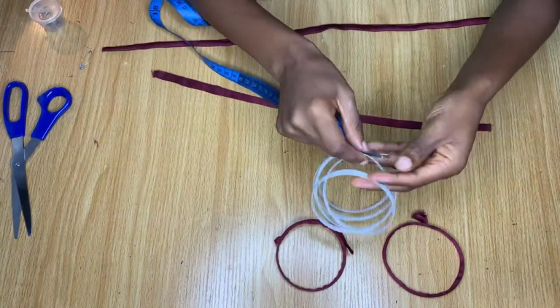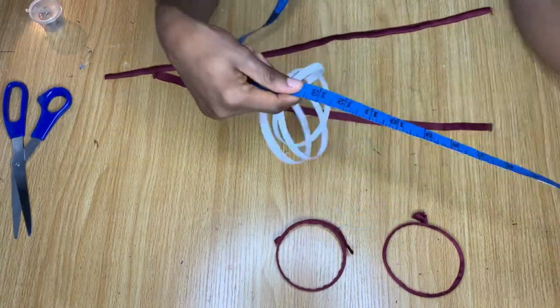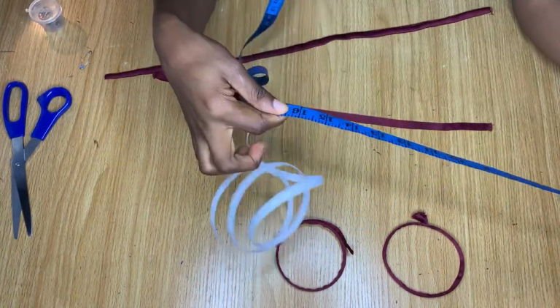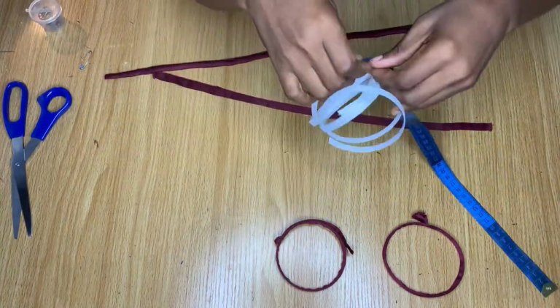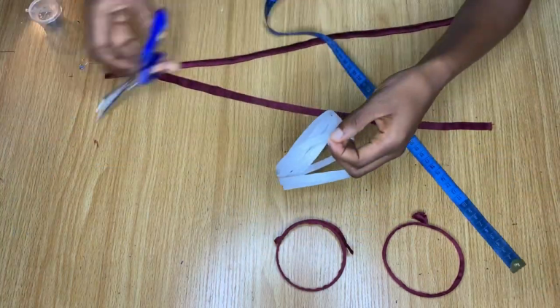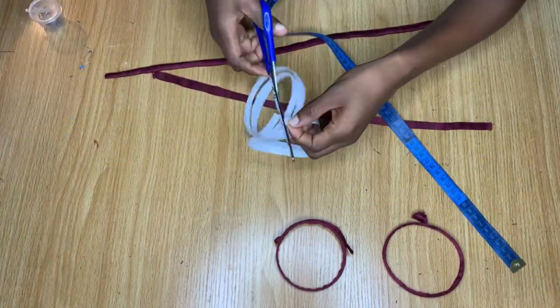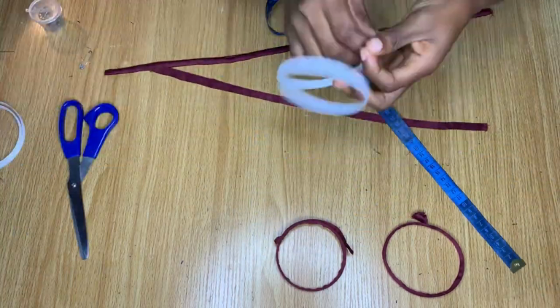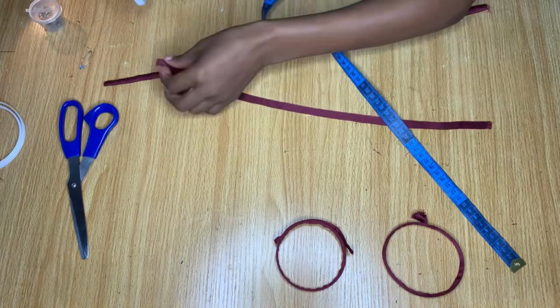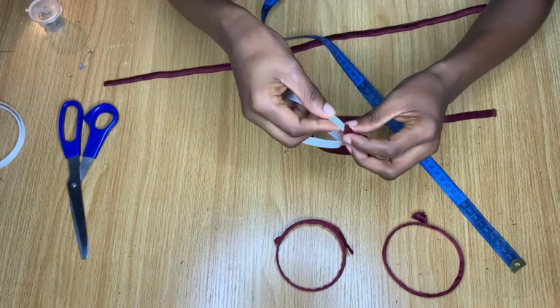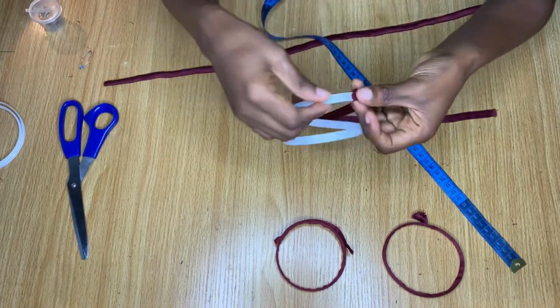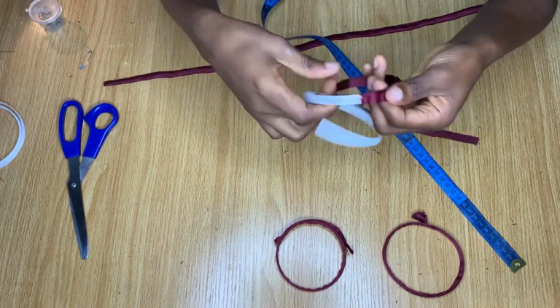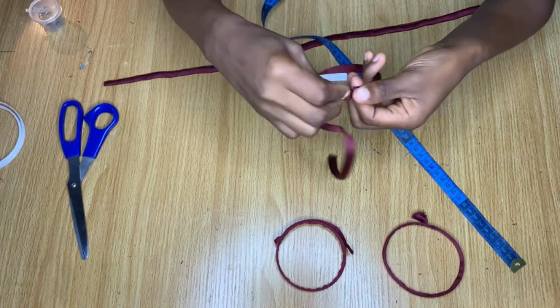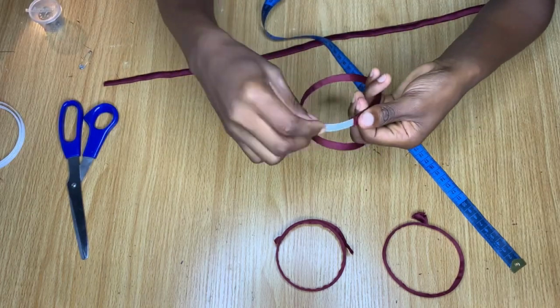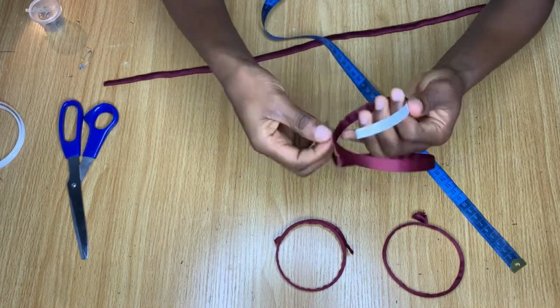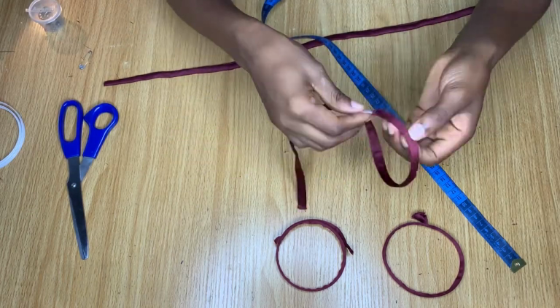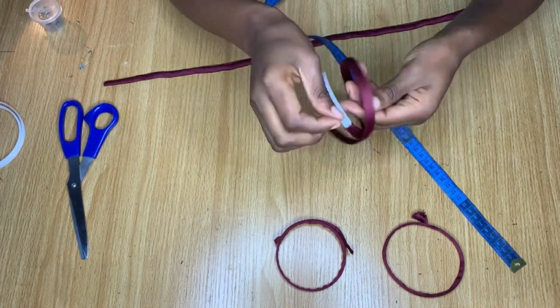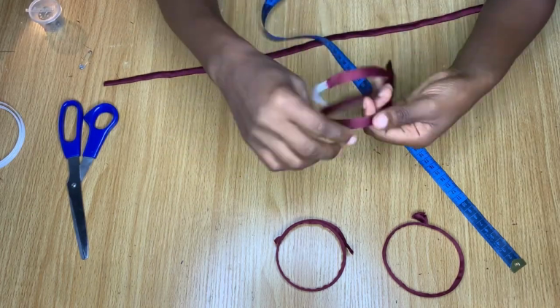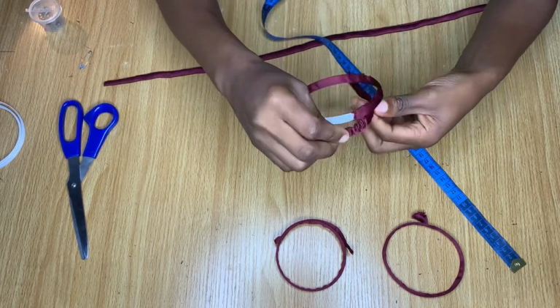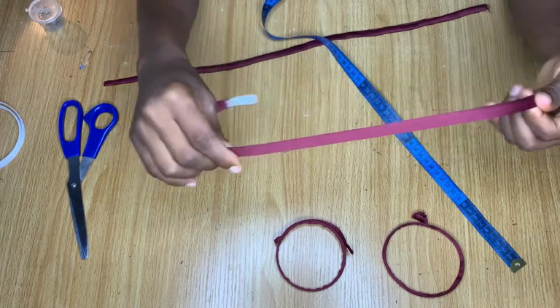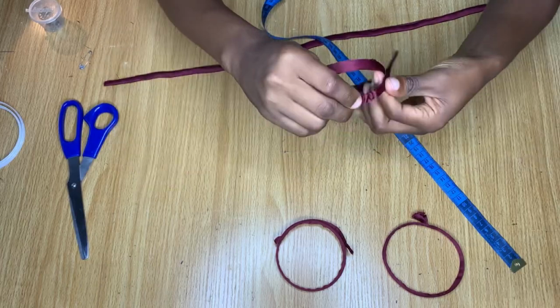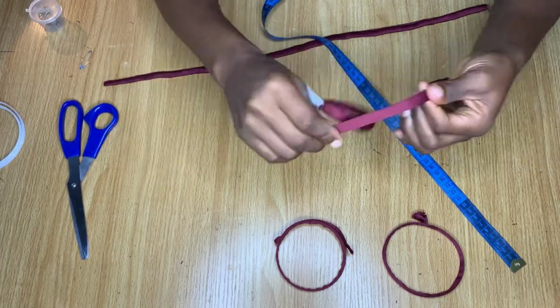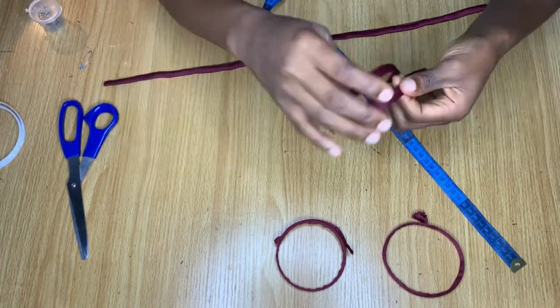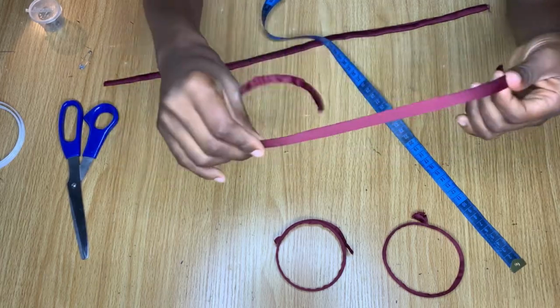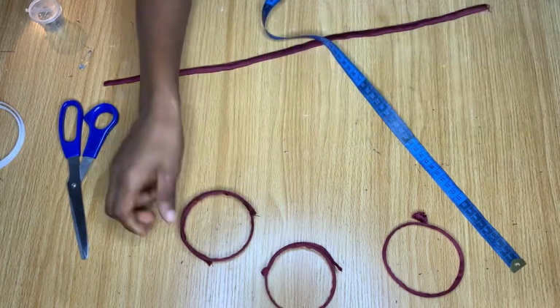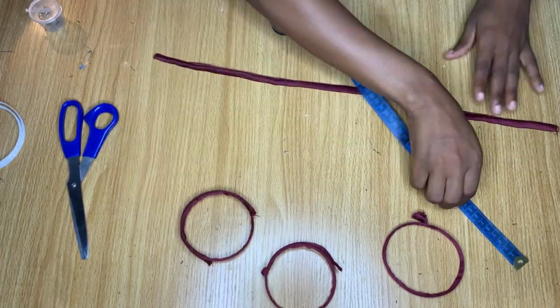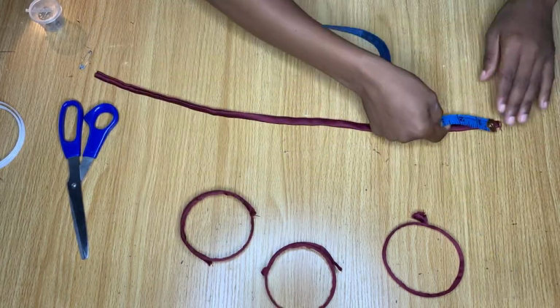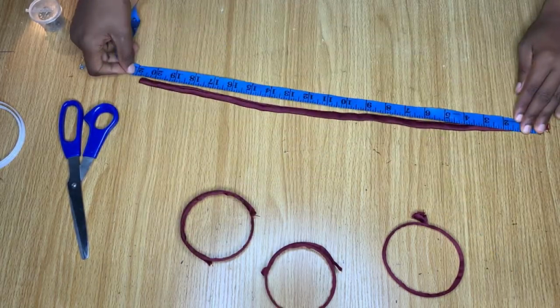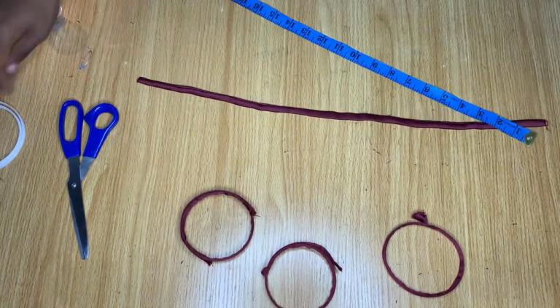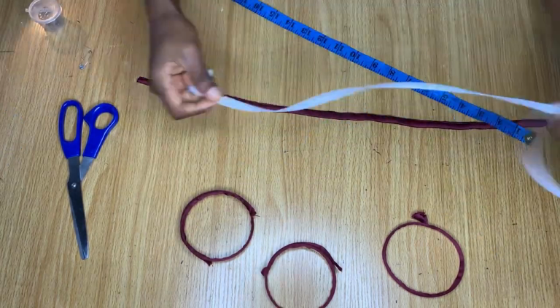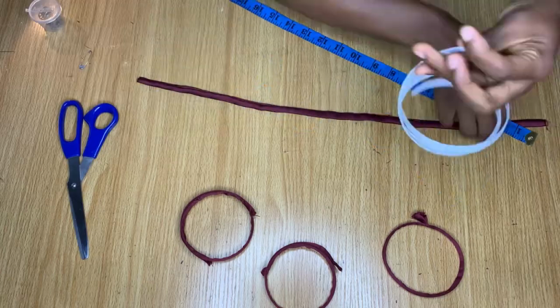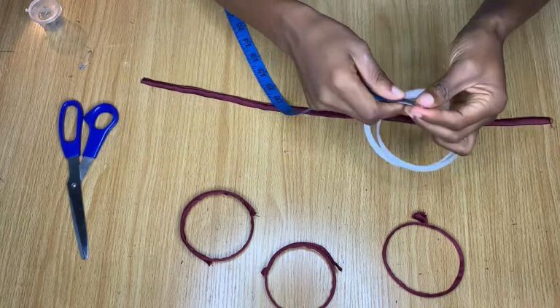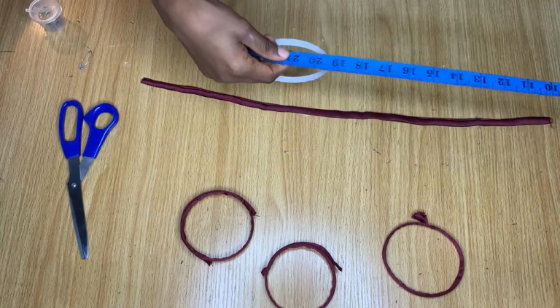Passing the bone through the casing is not as easy as it looks on camera. You need to be very patient with it and take it very slowly. I'm going to go ahead and do this for all the other pieces.